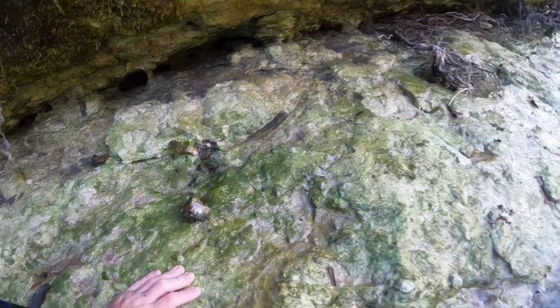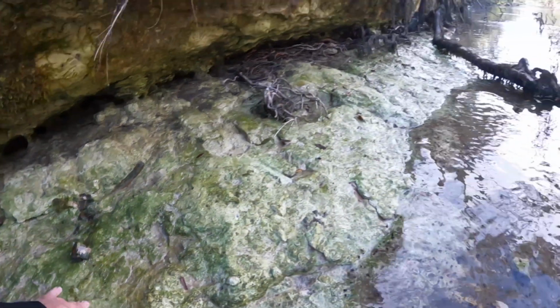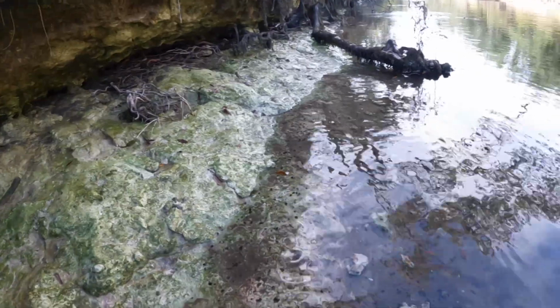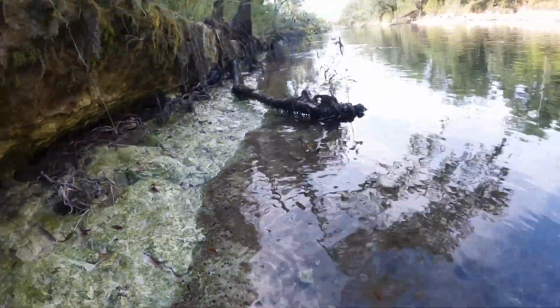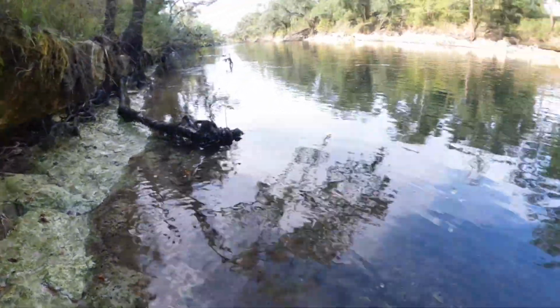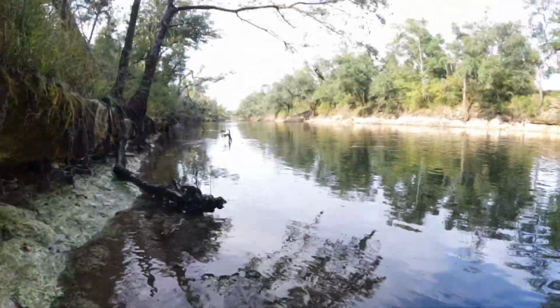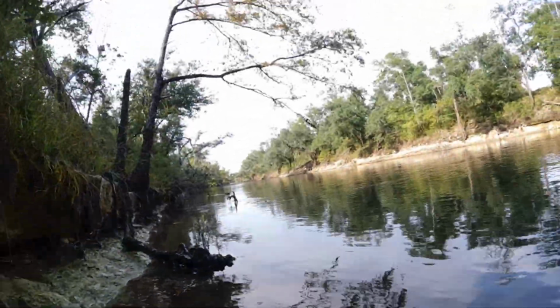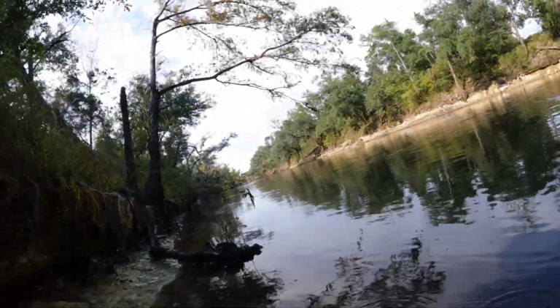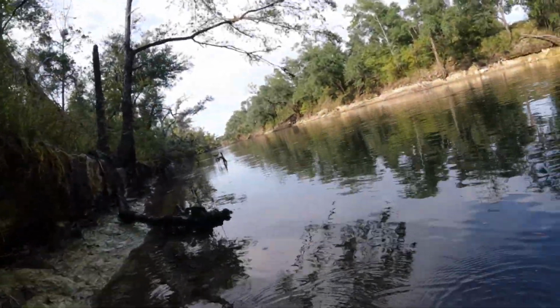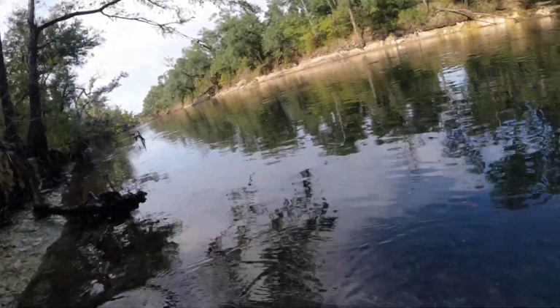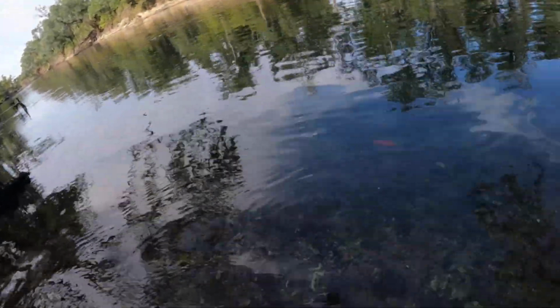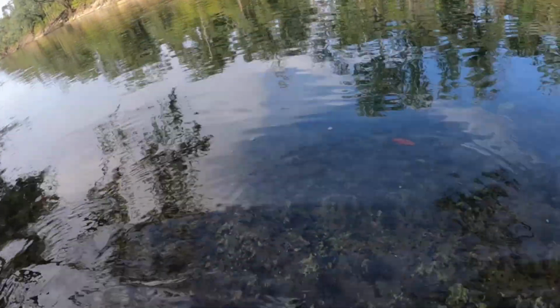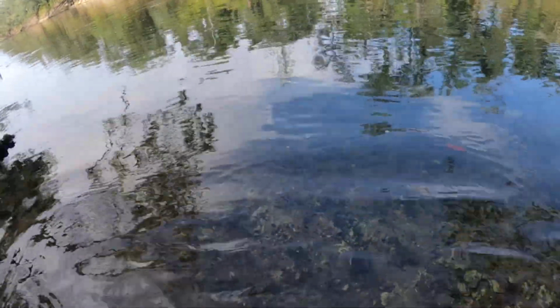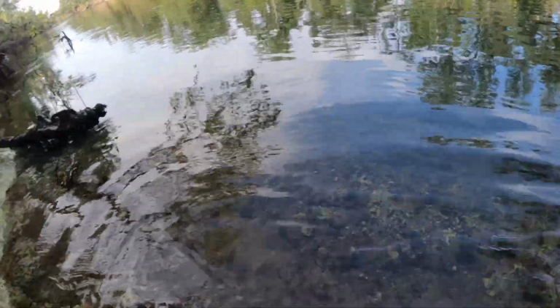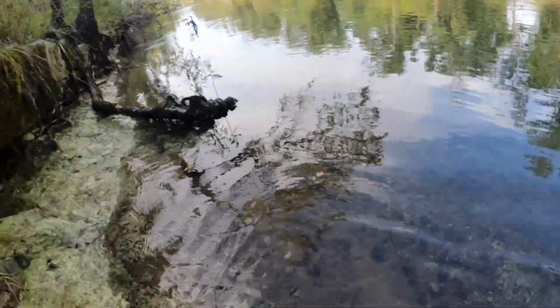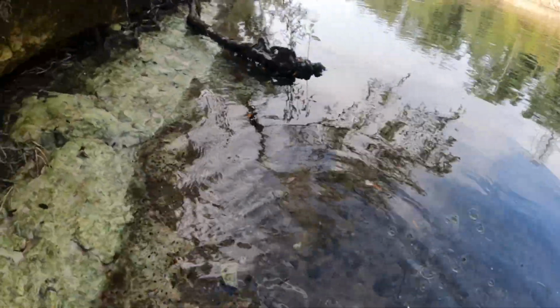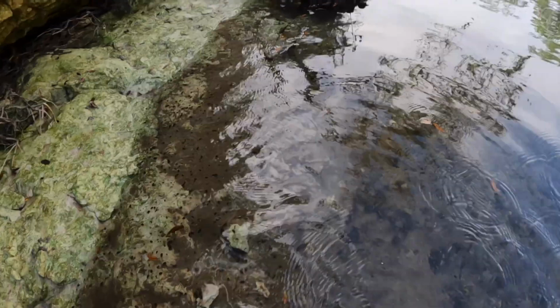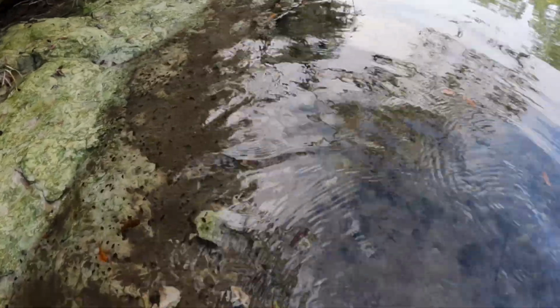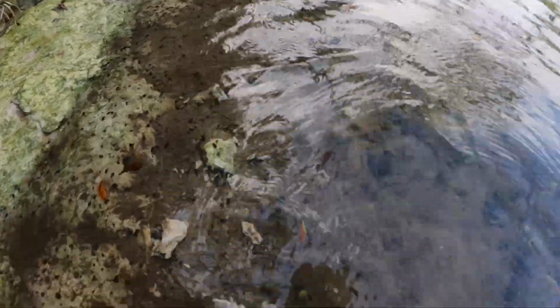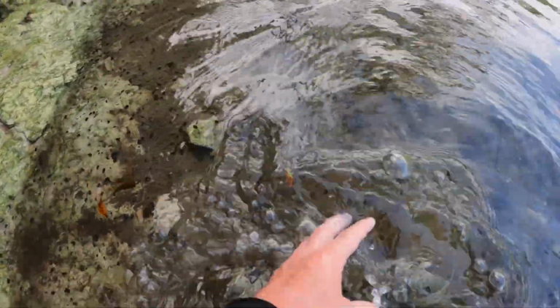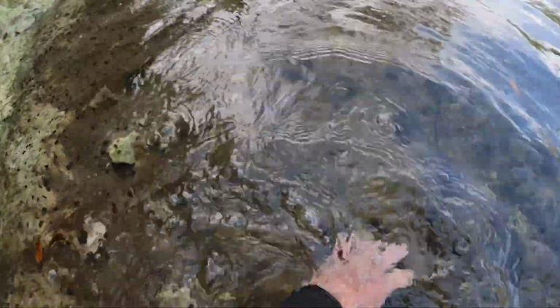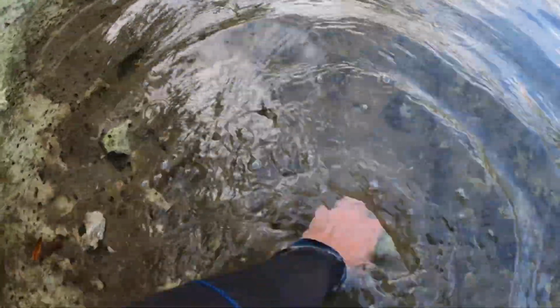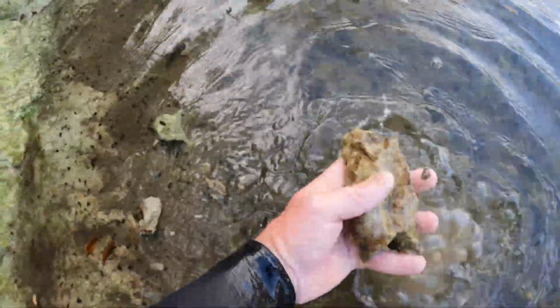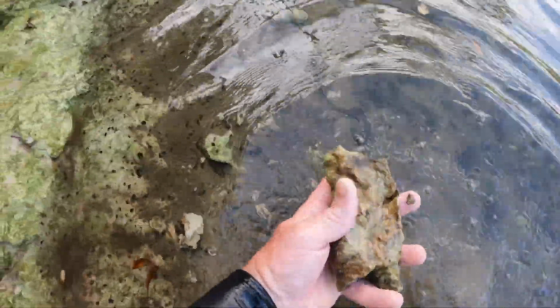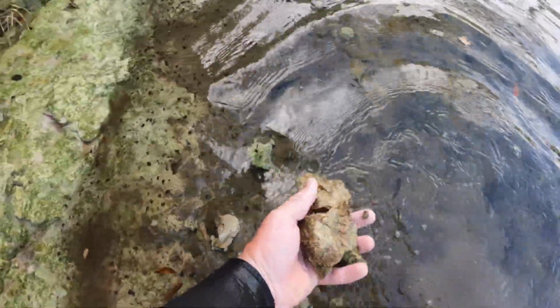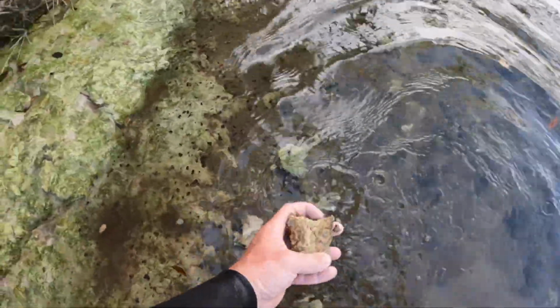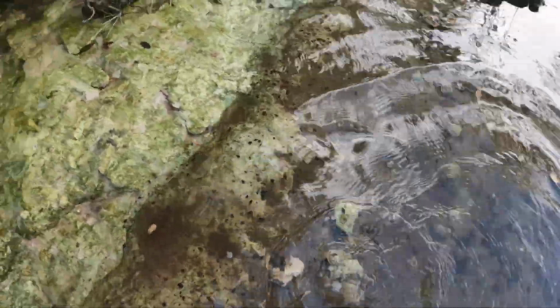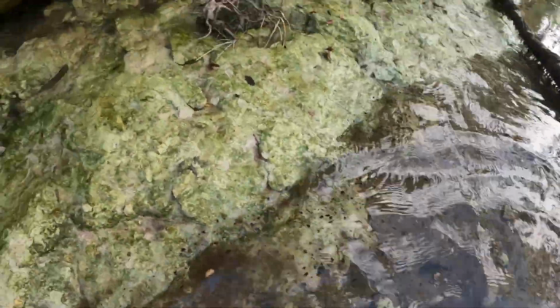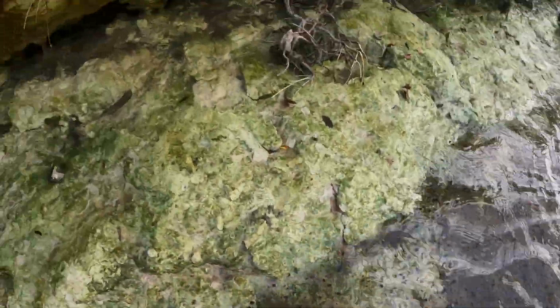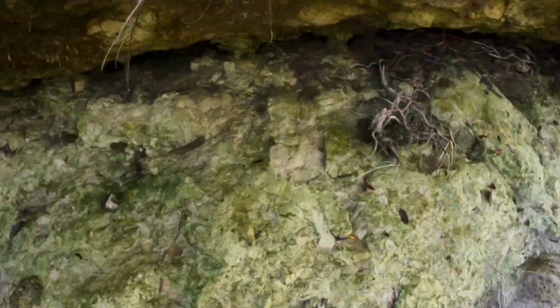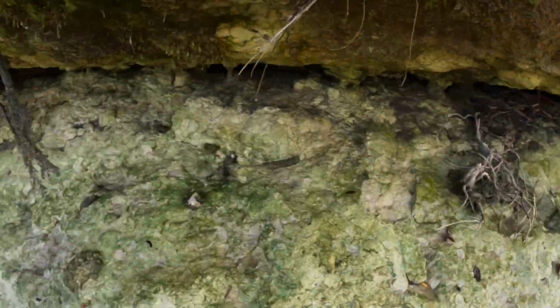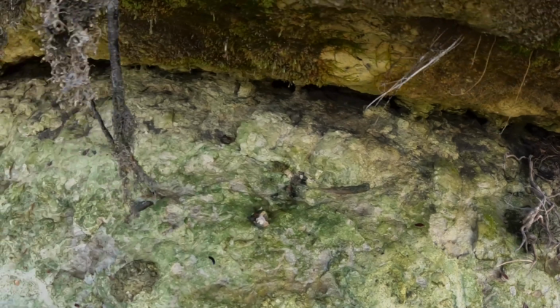This is how we find all this stuff on the river. As it erodes, it gets washed down, and you get stuff like this — broken off pieces.